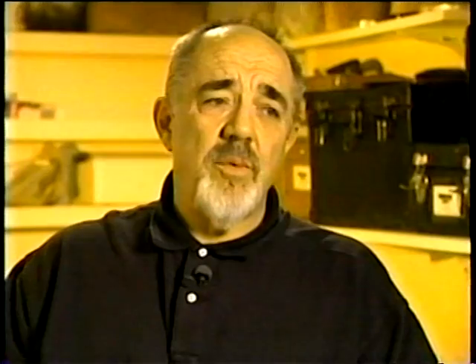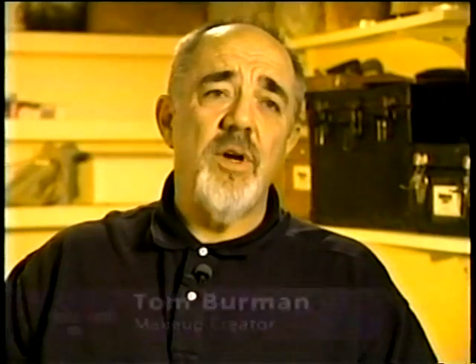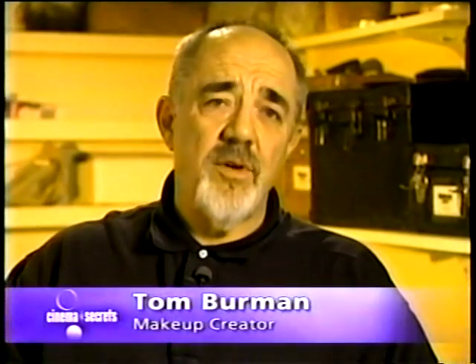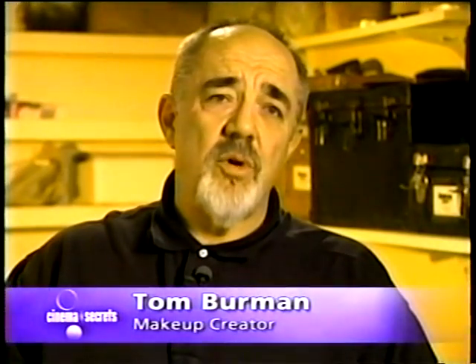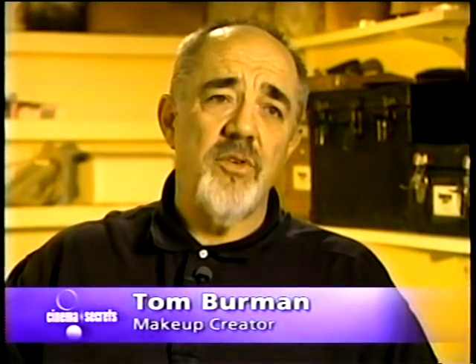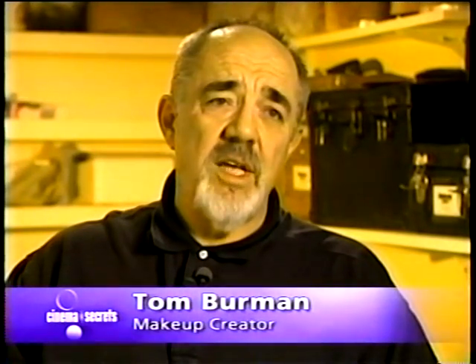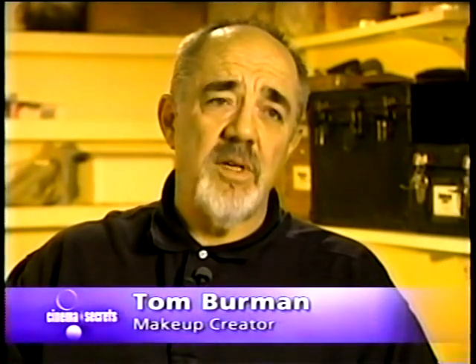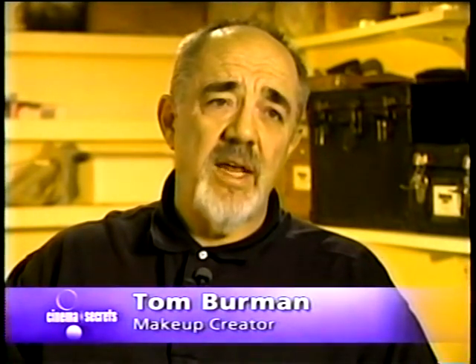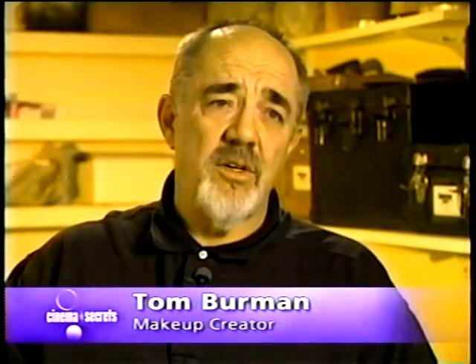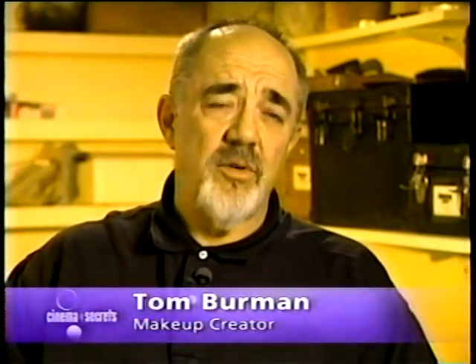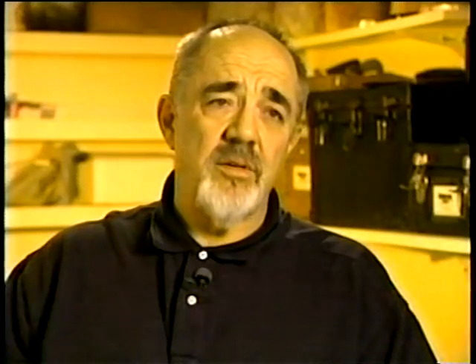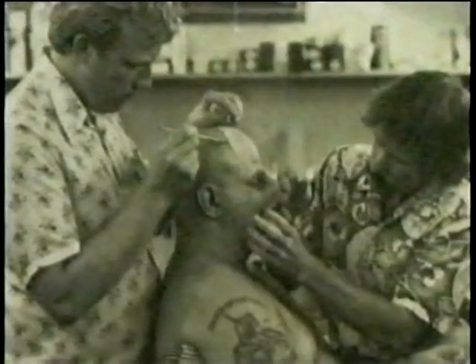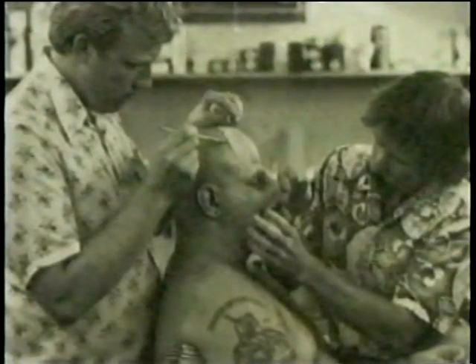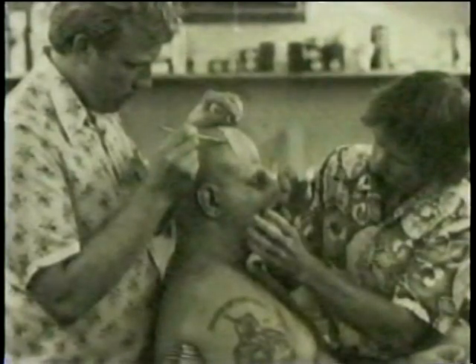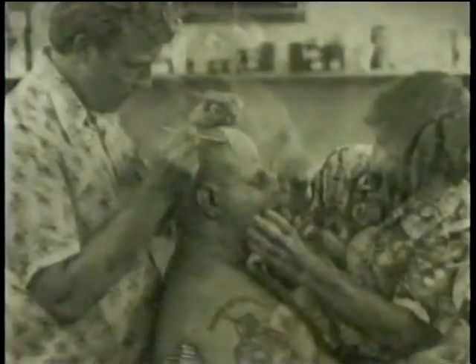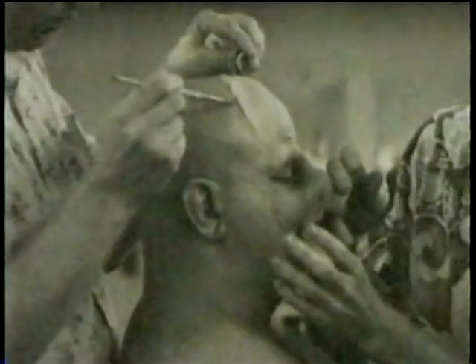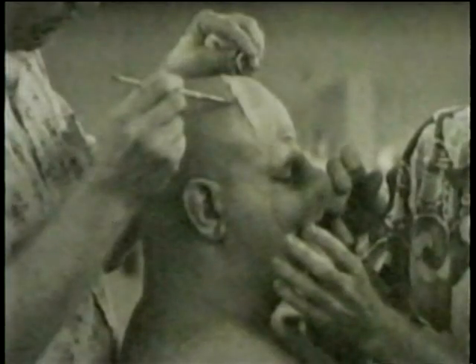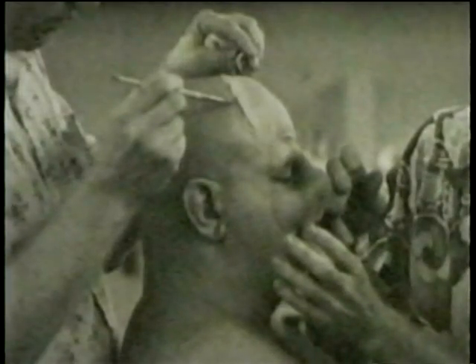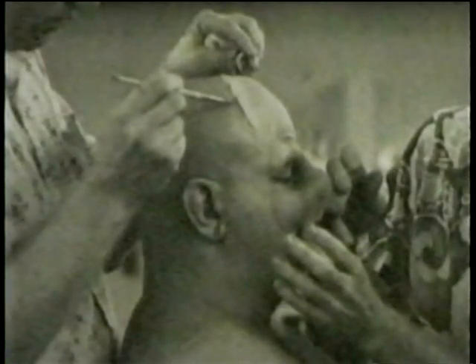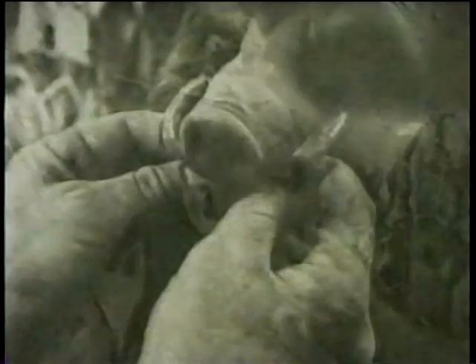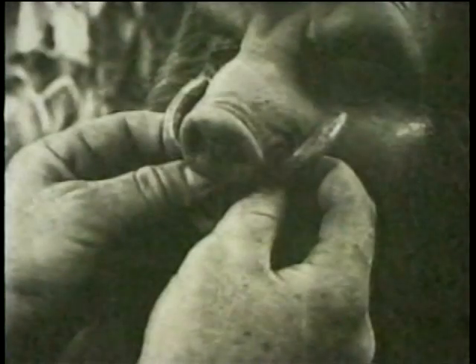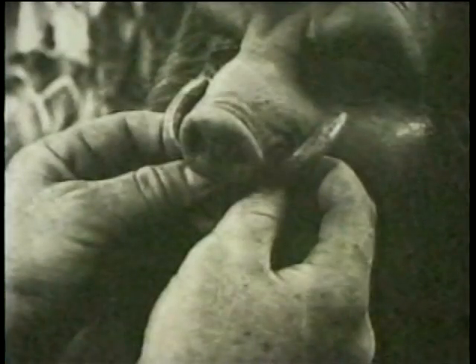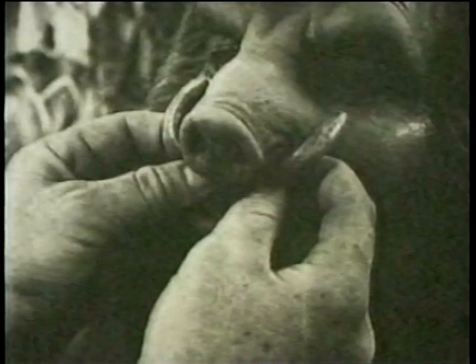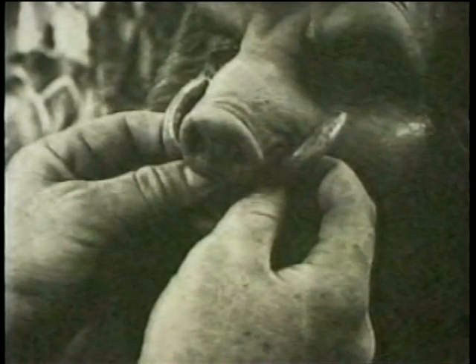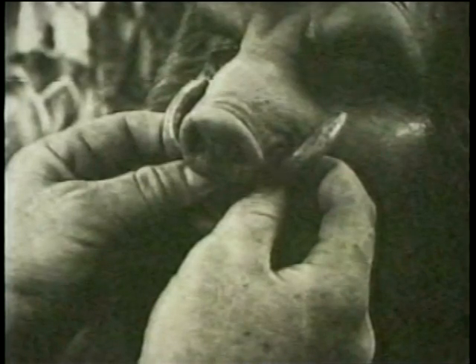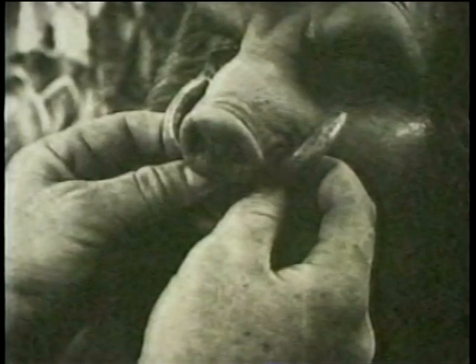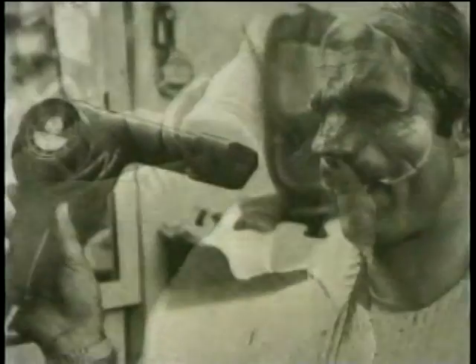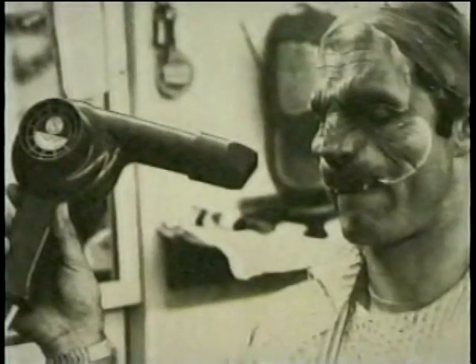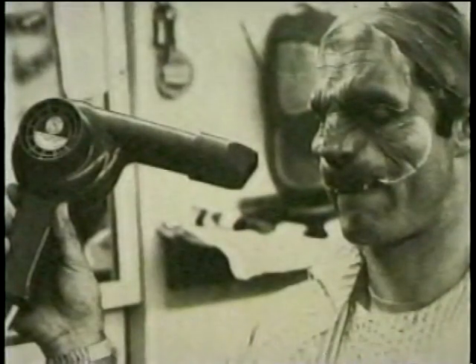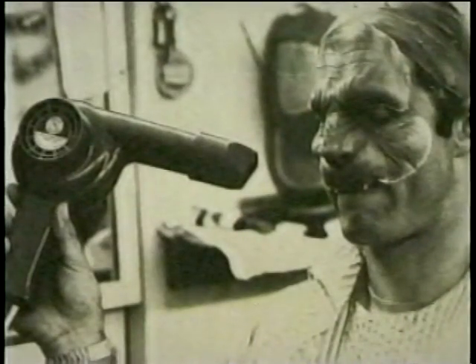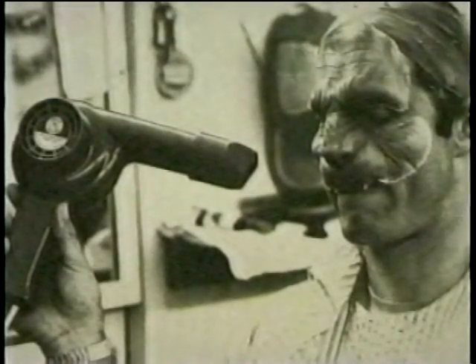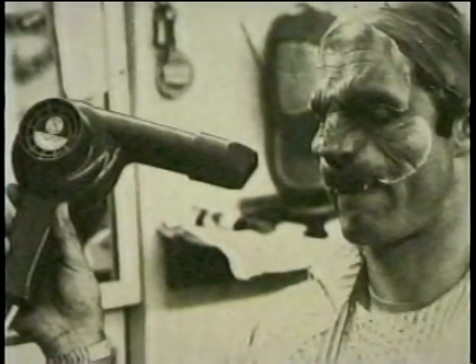We had four and a half hours in the morning, and then during the day sometimes we'd add a character here or there. On some of the characters we had two people working on it, and some of the characters one person could handle, depending on how extensive the makeup was for that character.